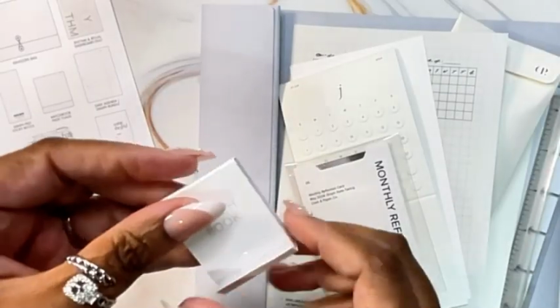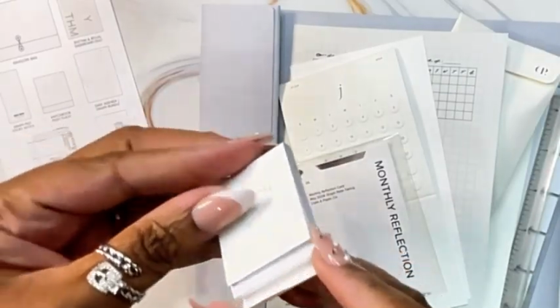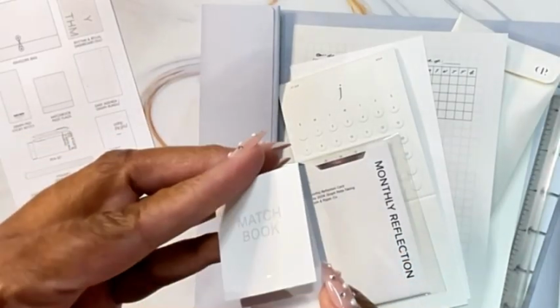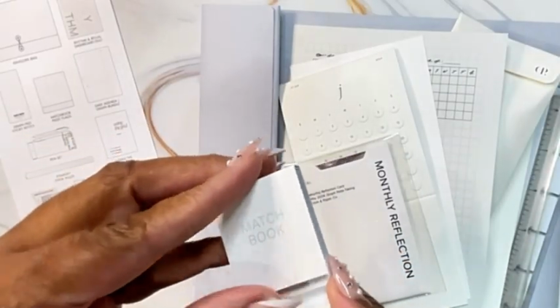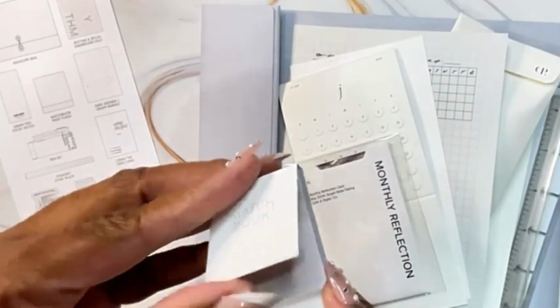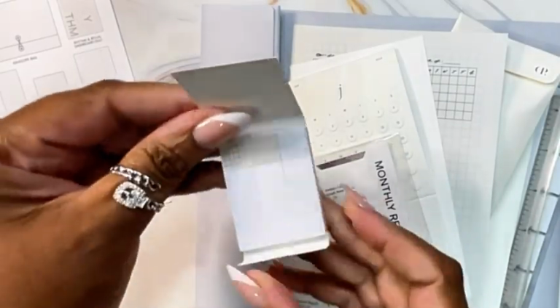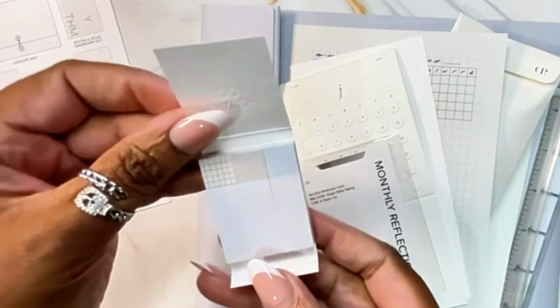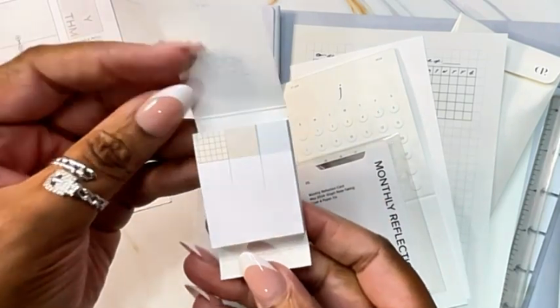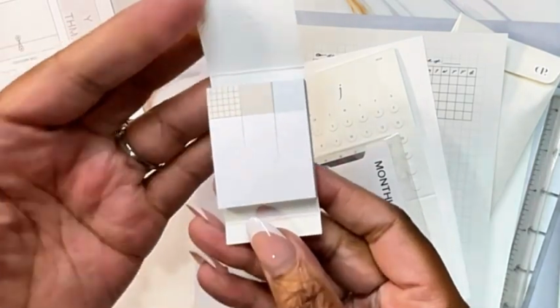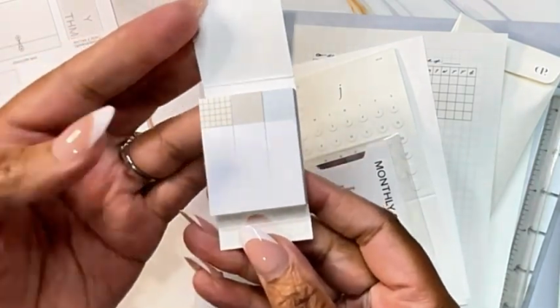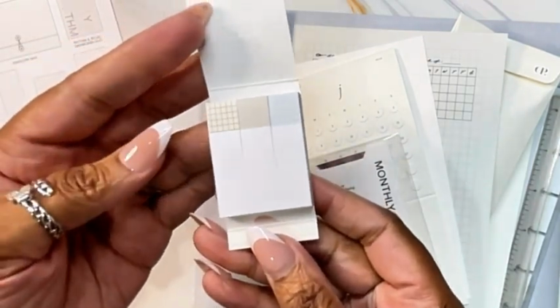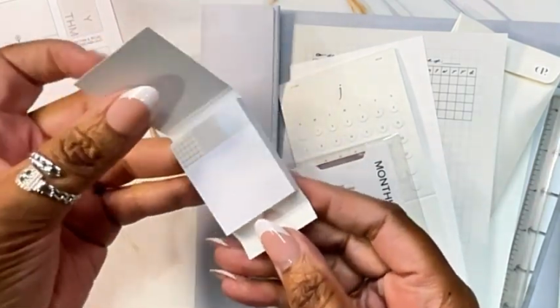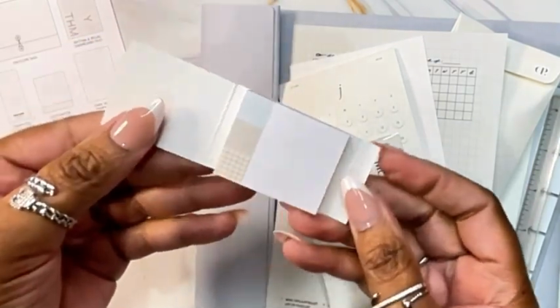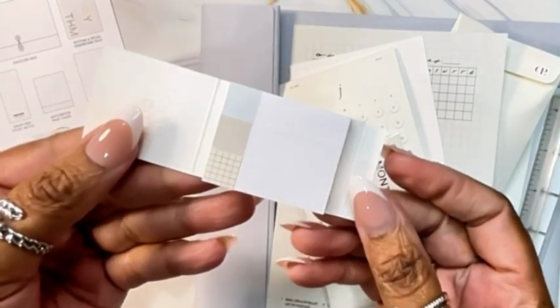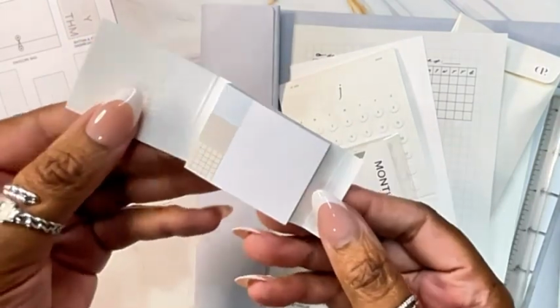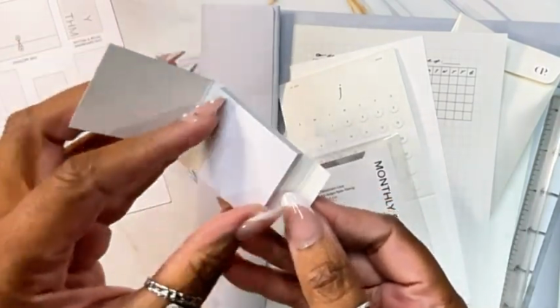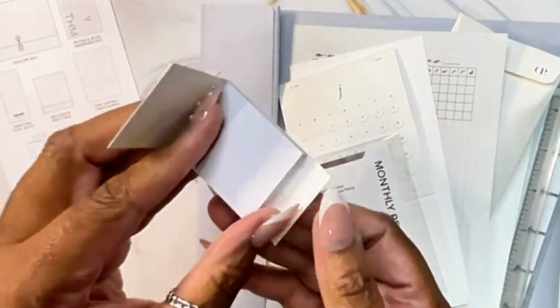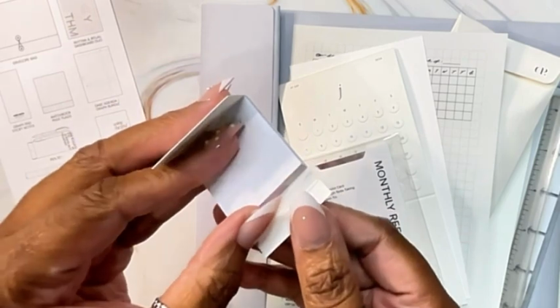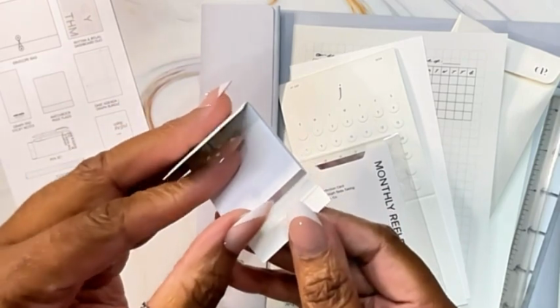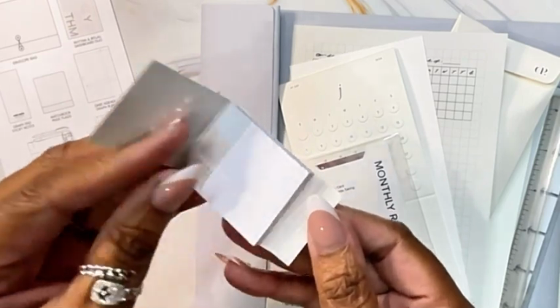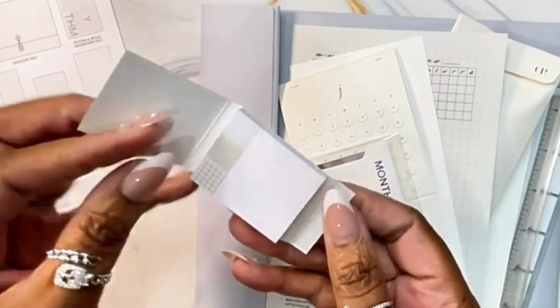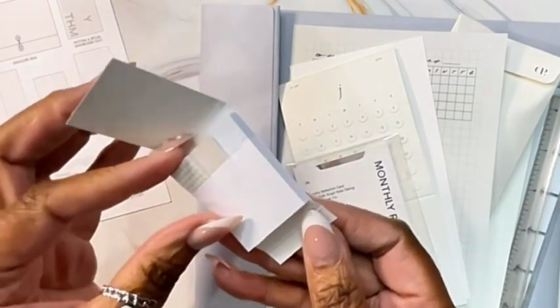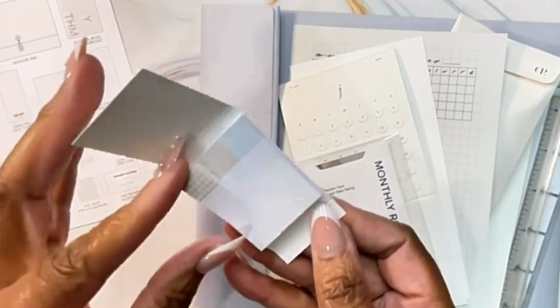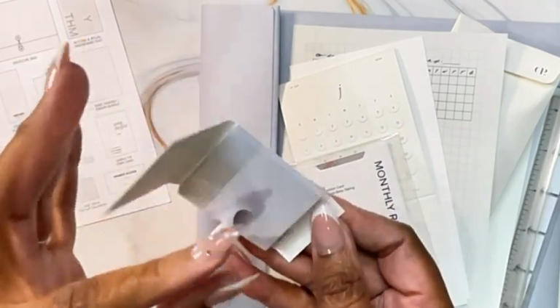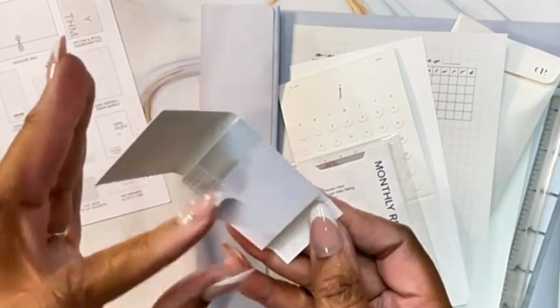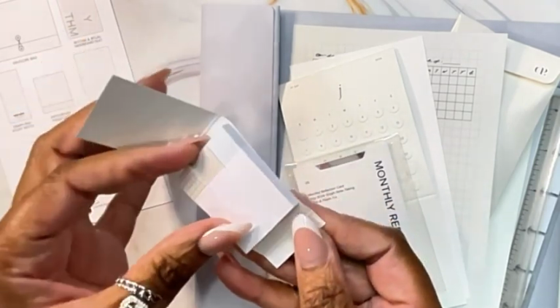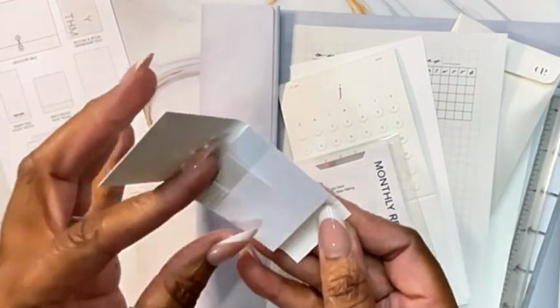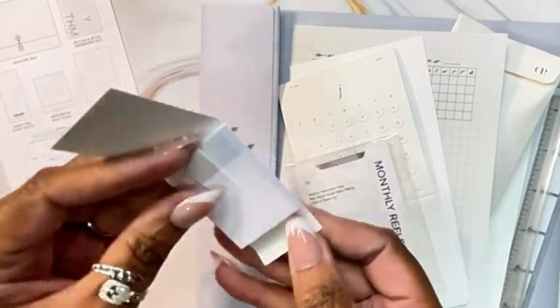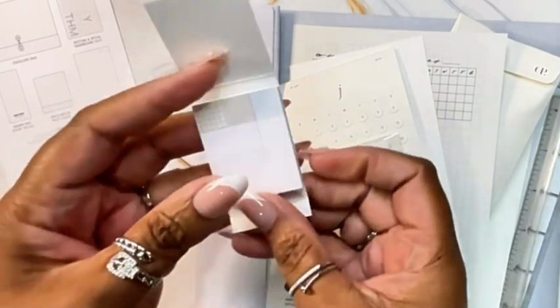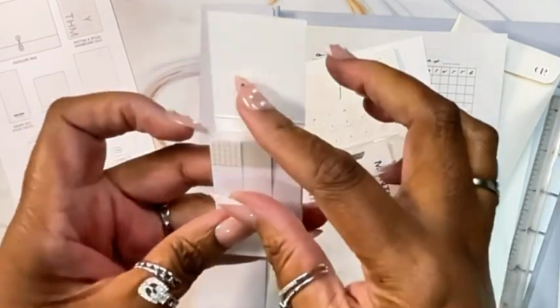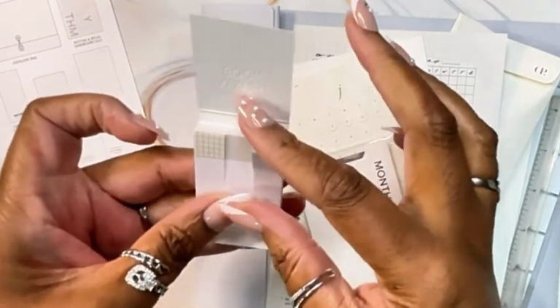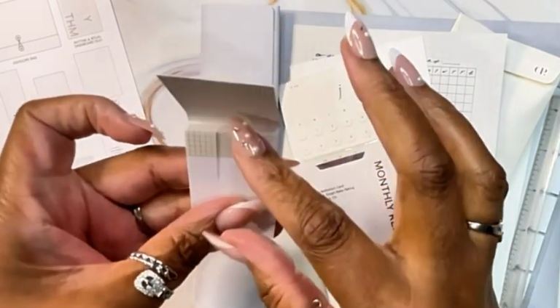This is the Matchbook Page Flex. I did see this on YouTube during a happy hour. It's very compact and the colors are neutral — I really like this. It's really cute and perfect, especially perfect for on-the-go.